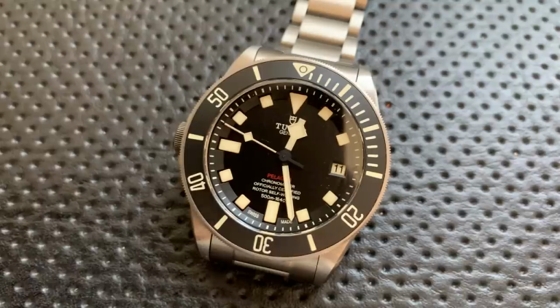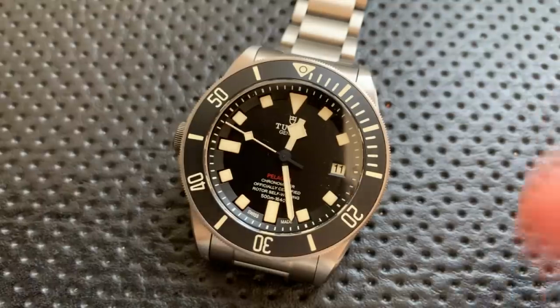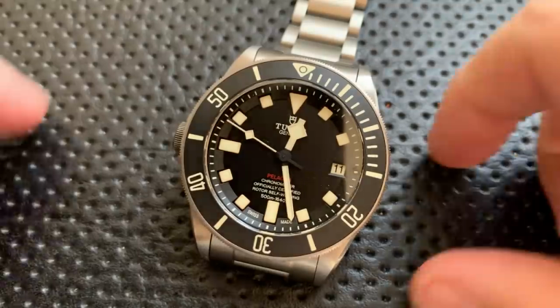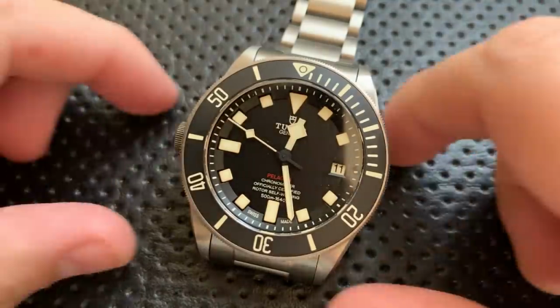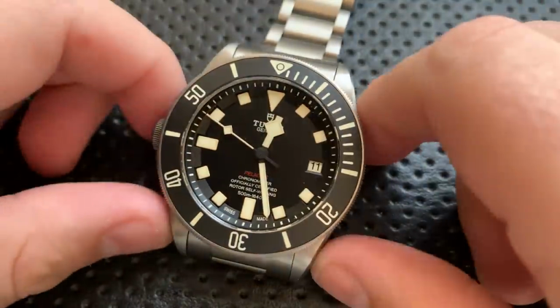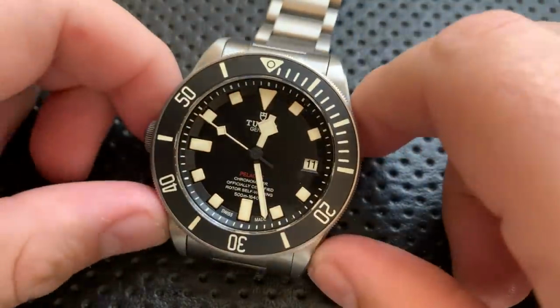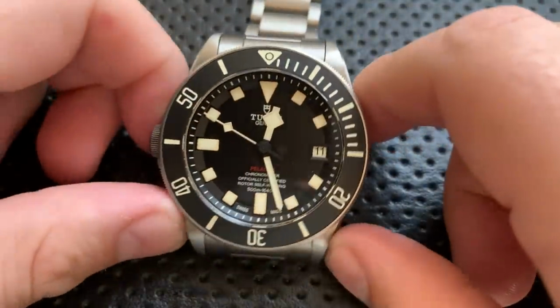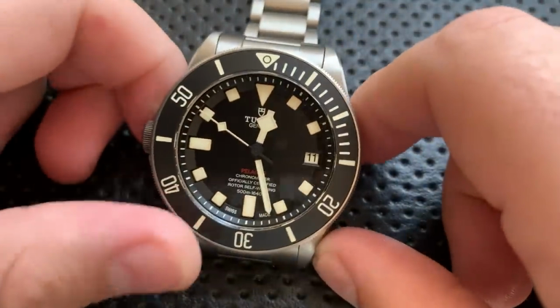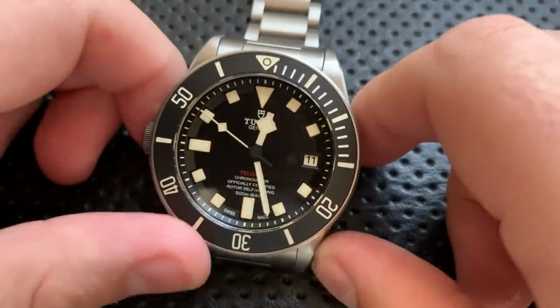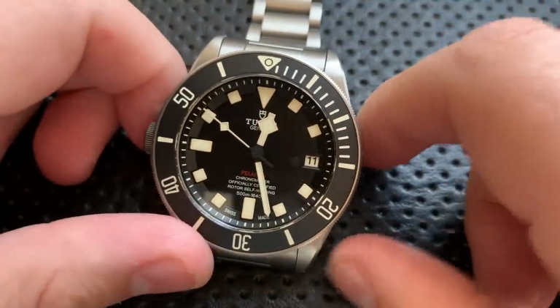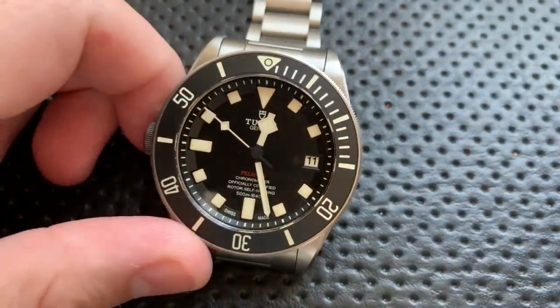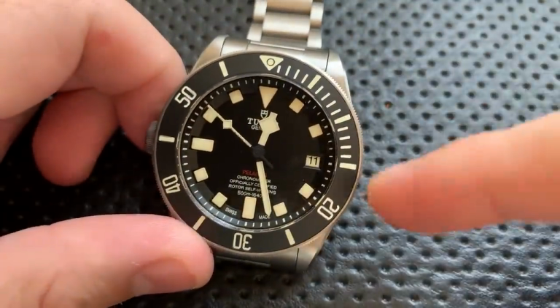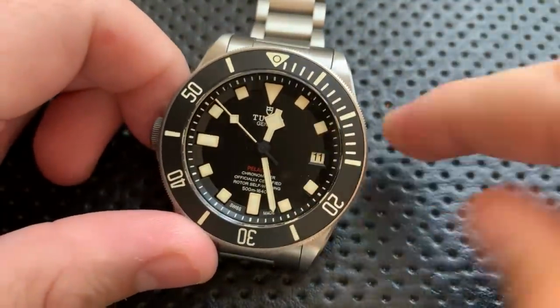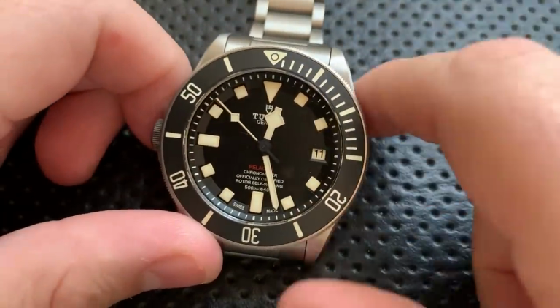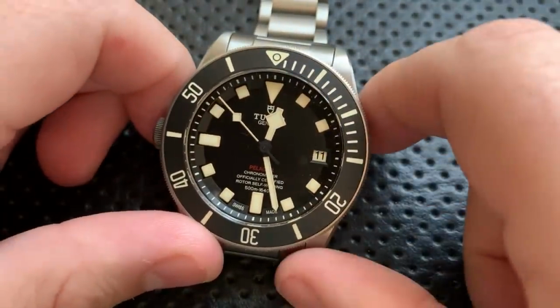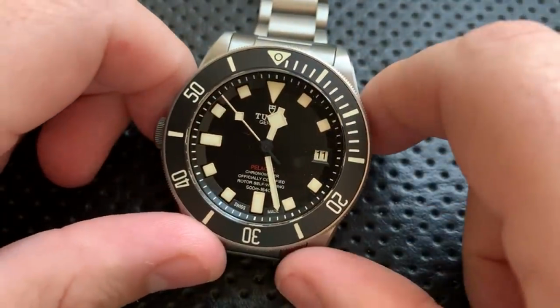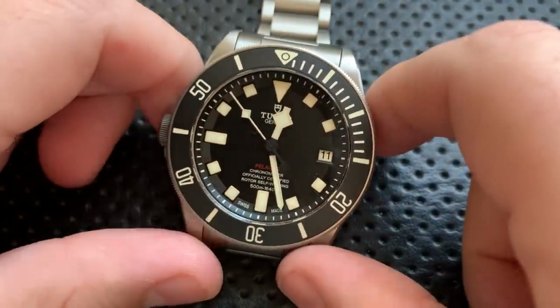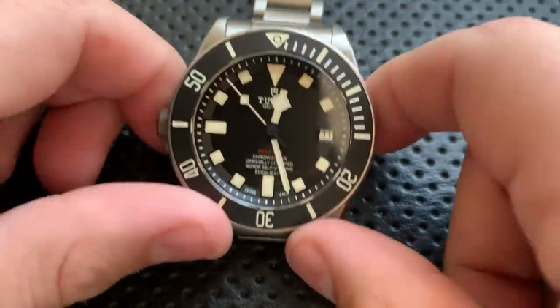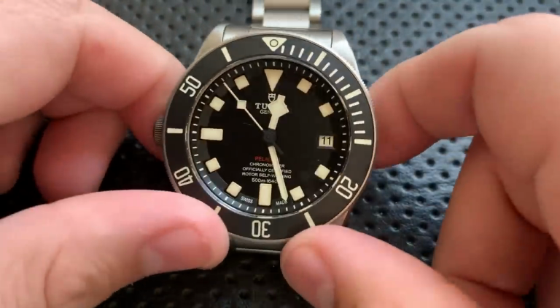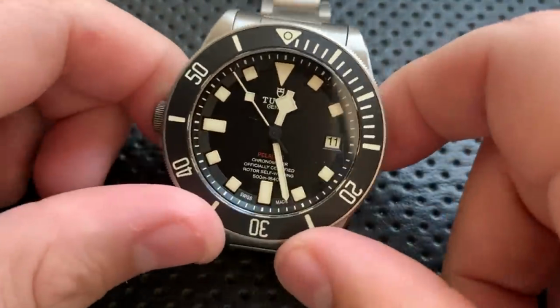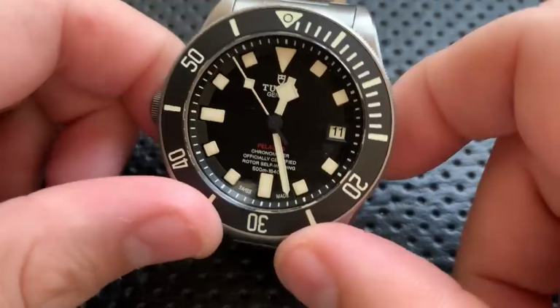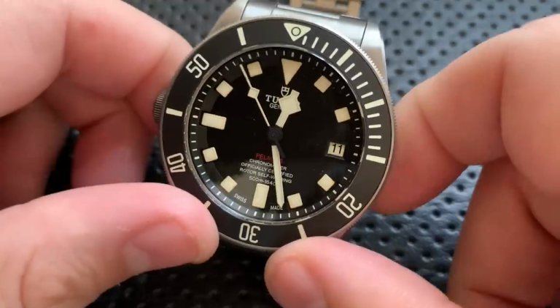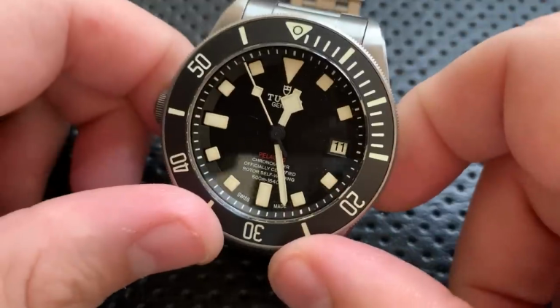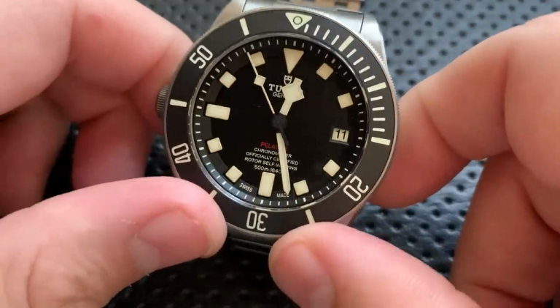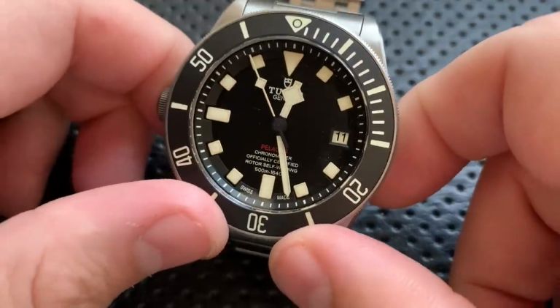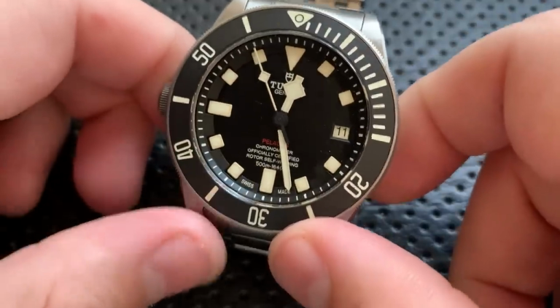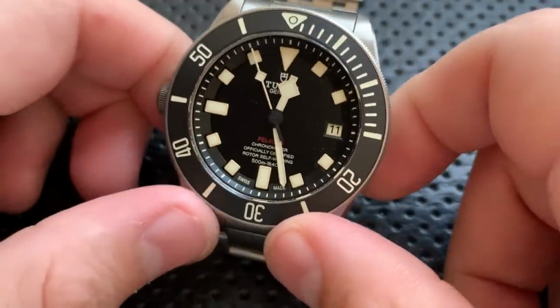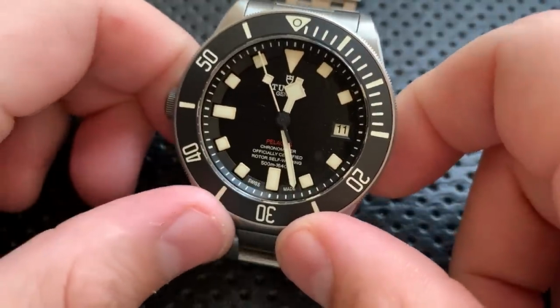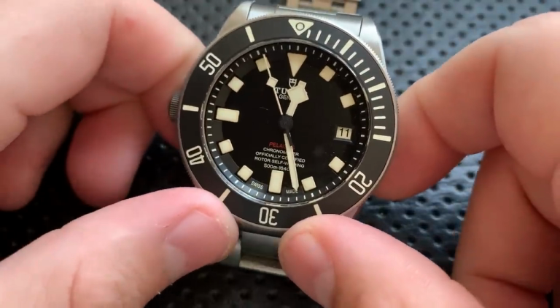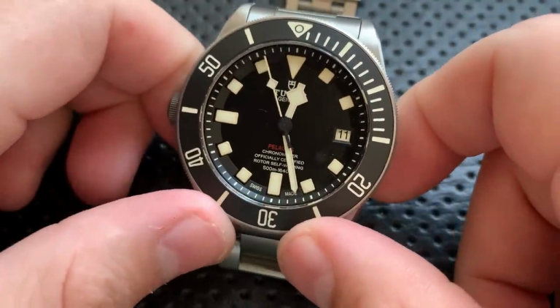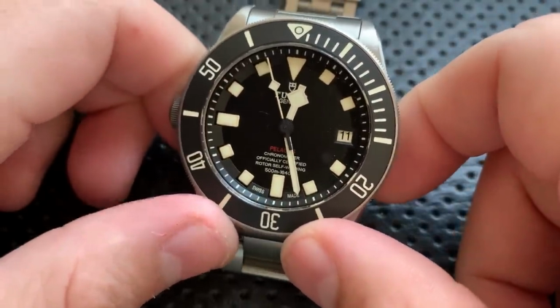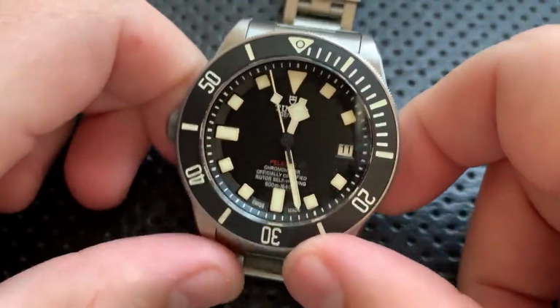Hey everybody, Nick here, and today I have a review for you of this very interesting watch right here. This is the Tudor Watches Pelagos left-hand drive model.